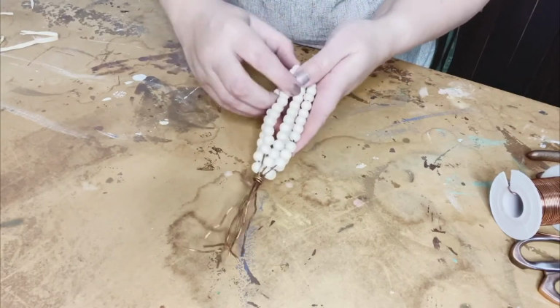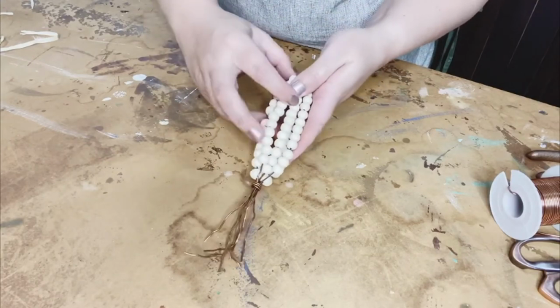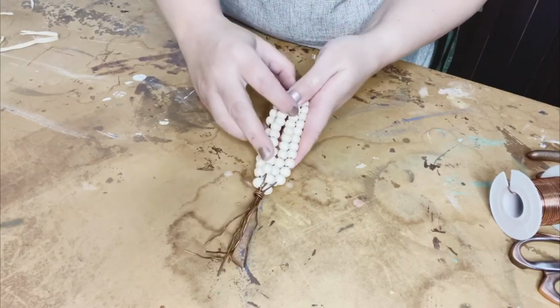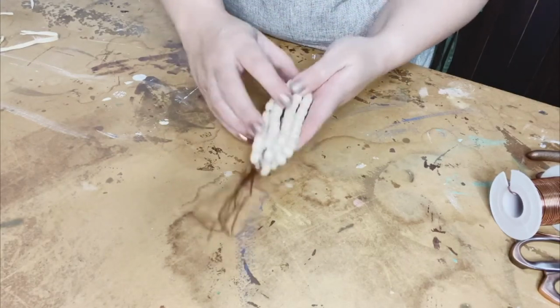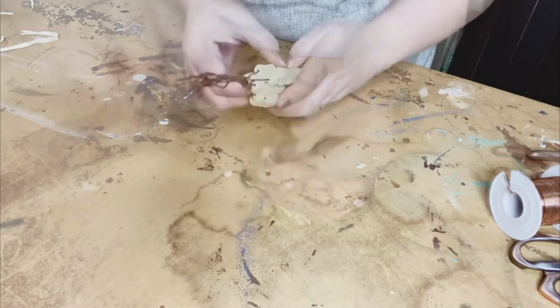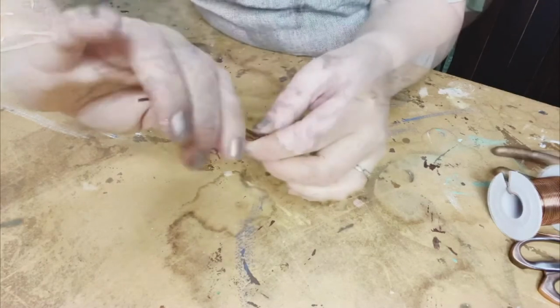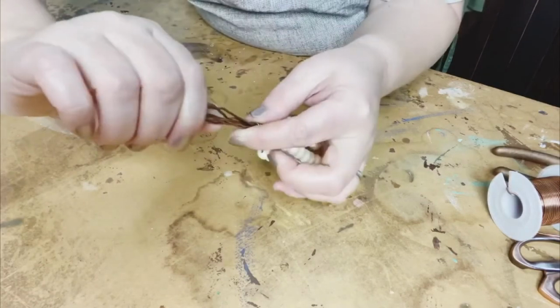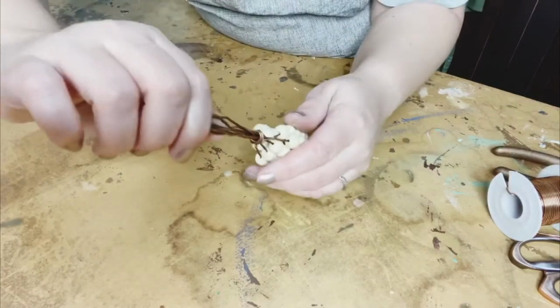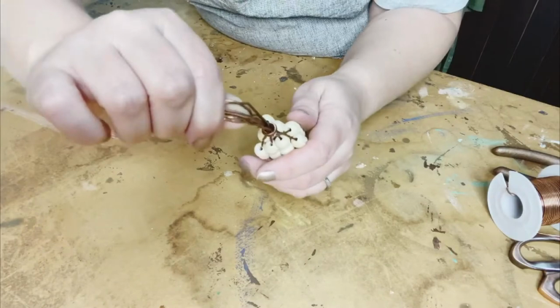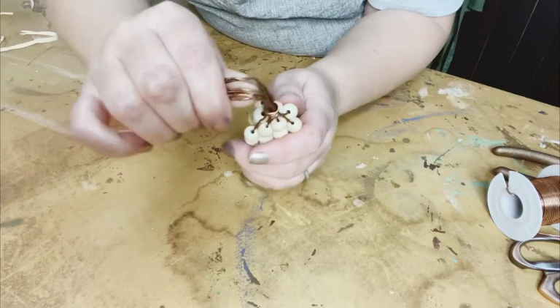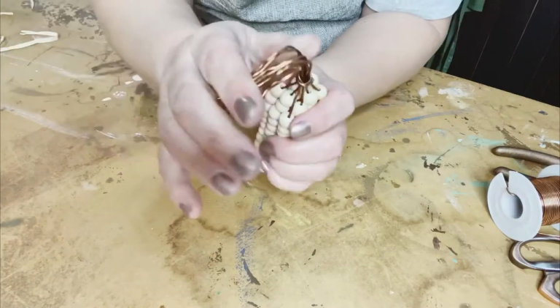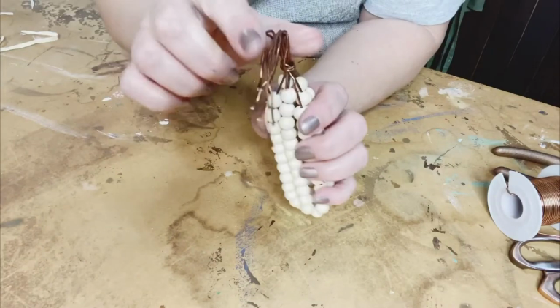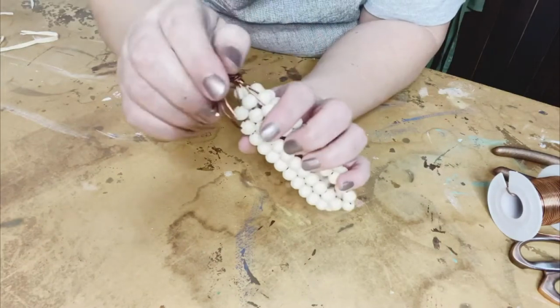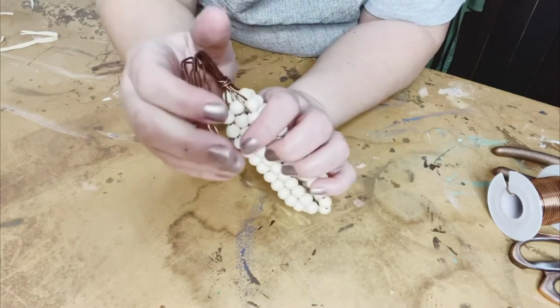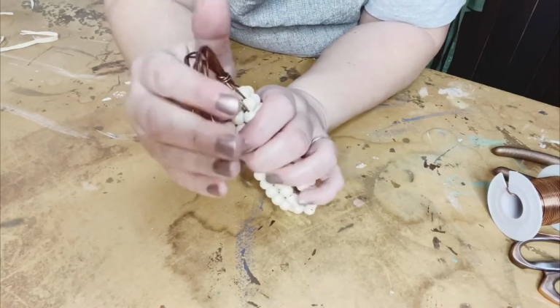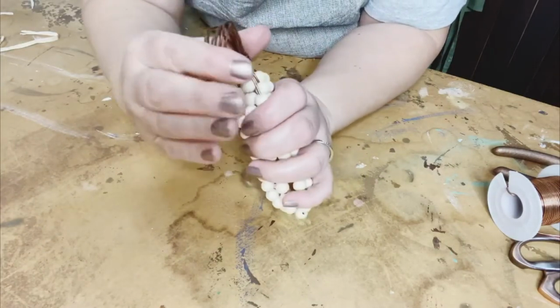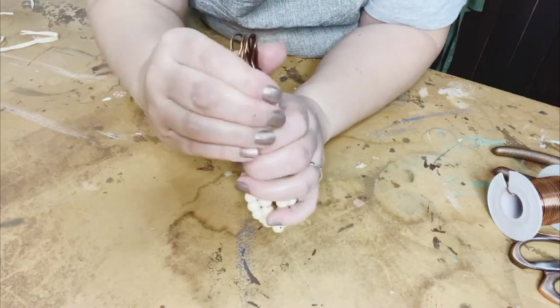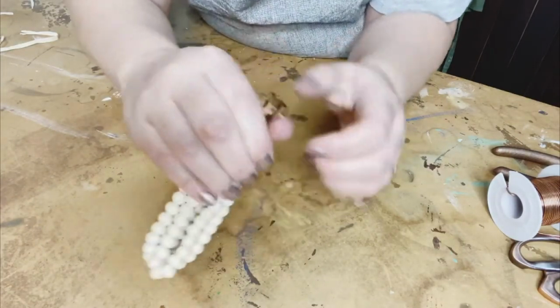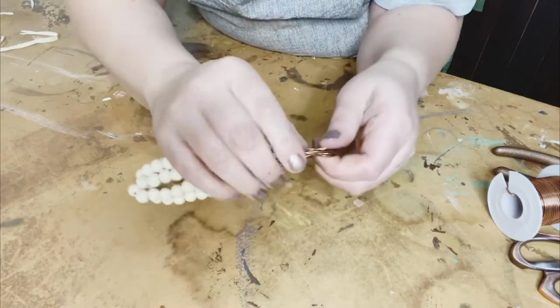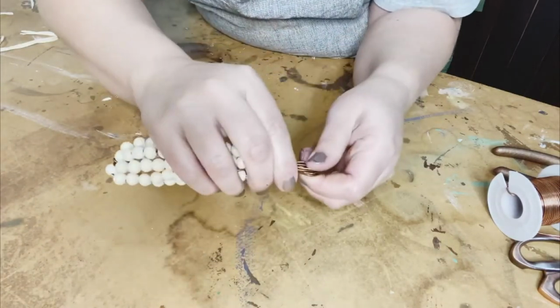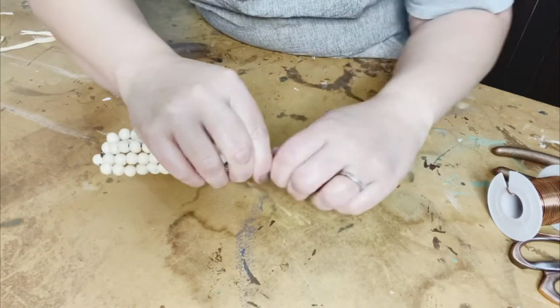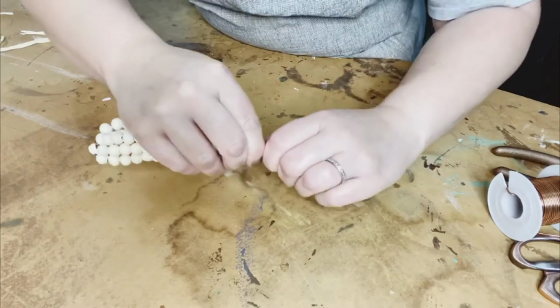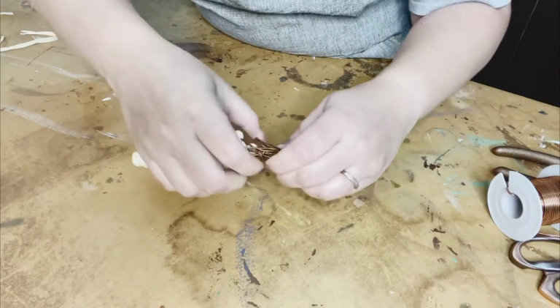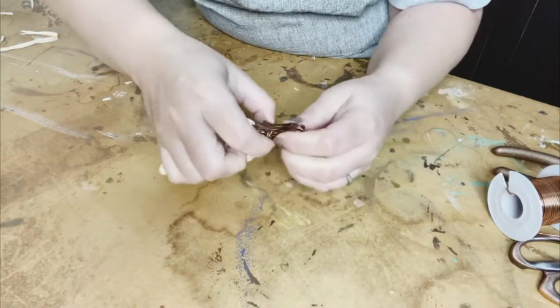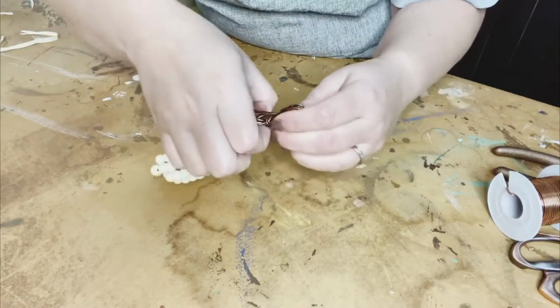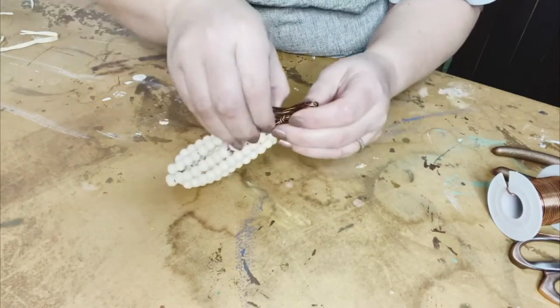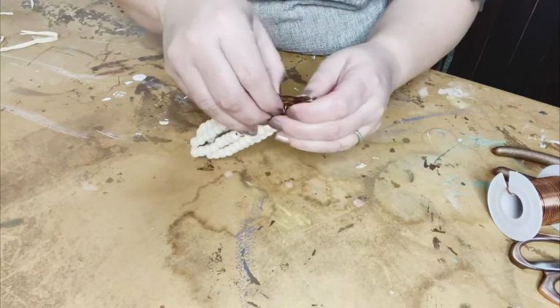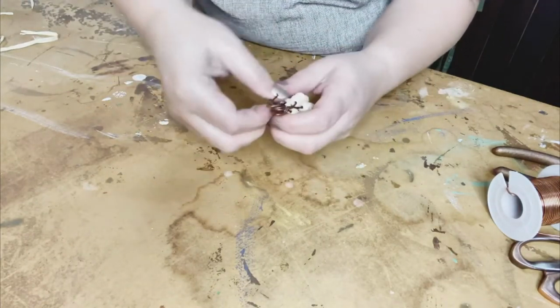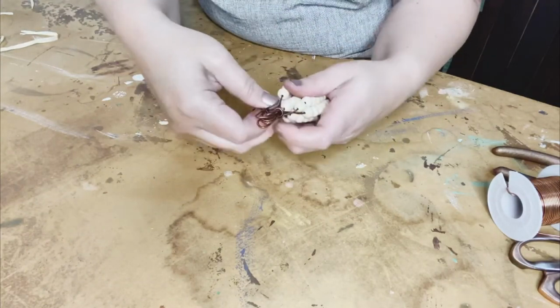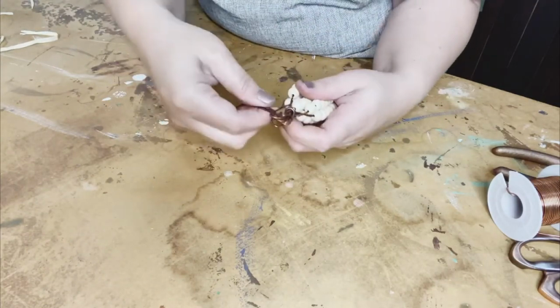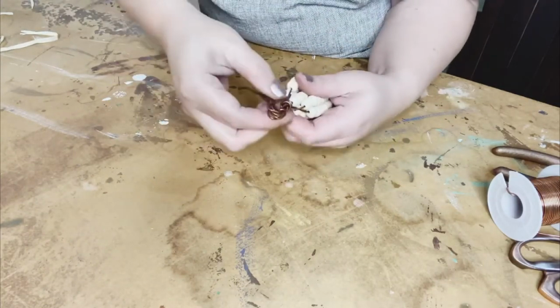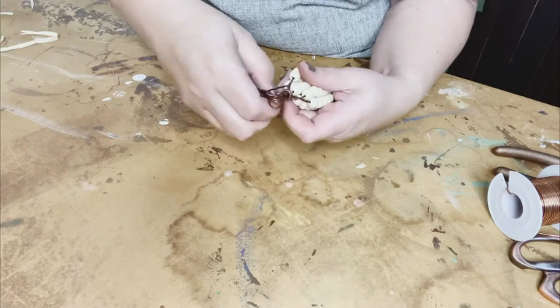Making sure it's good and secure, and giving you a close-up so you can see what it should look like at this point. Now, don't spend too much time shaping it yet, but you do want to make sure it's tight. We'll shape it later on. I found this was my favorite way — you may find another way — but I bent down the wire in half what was left on top.